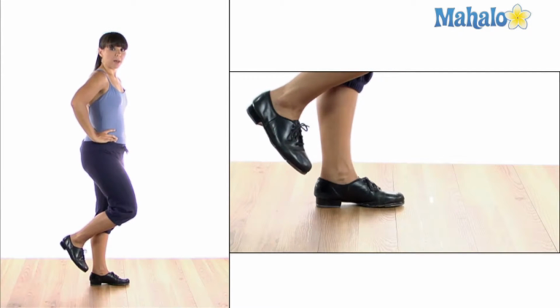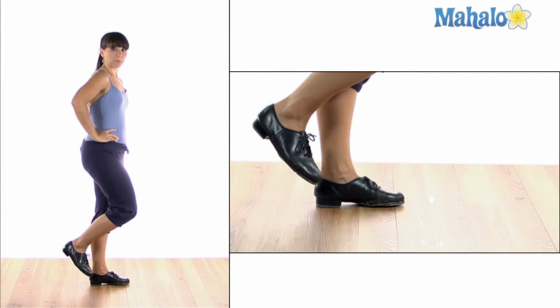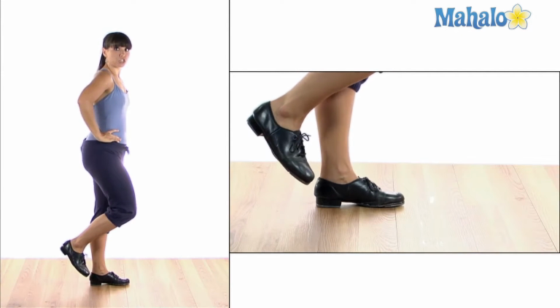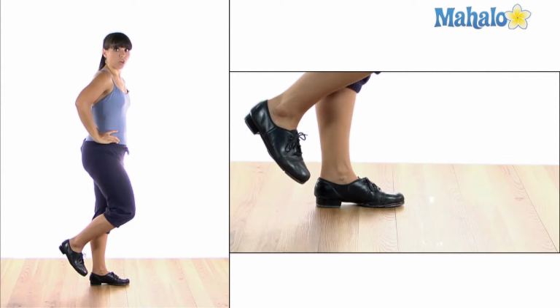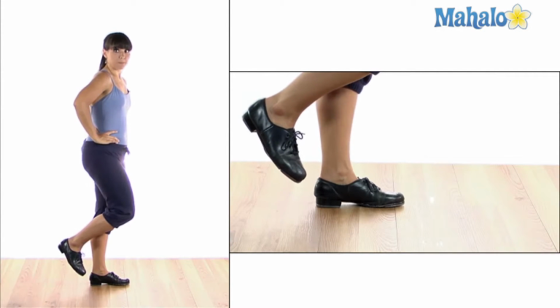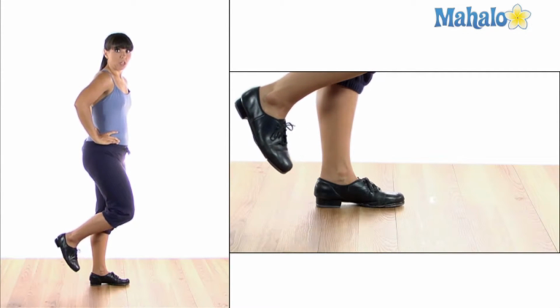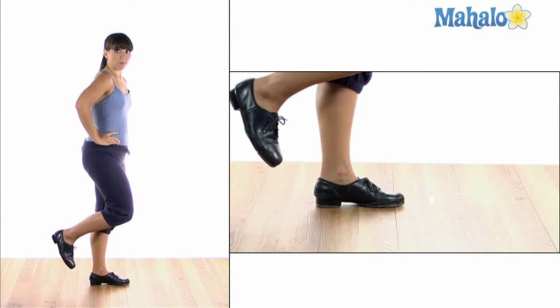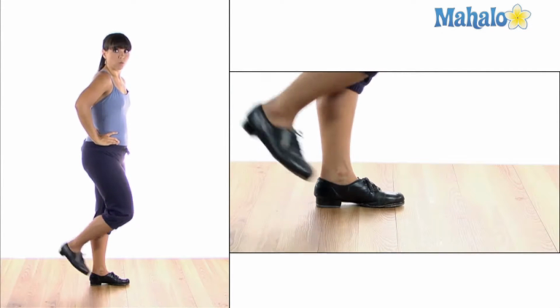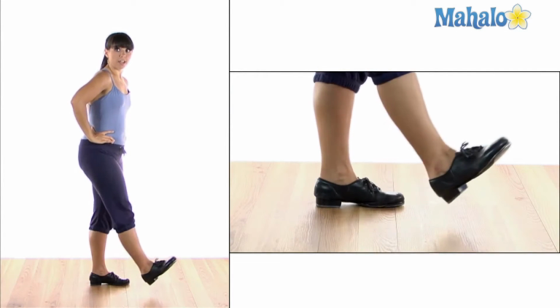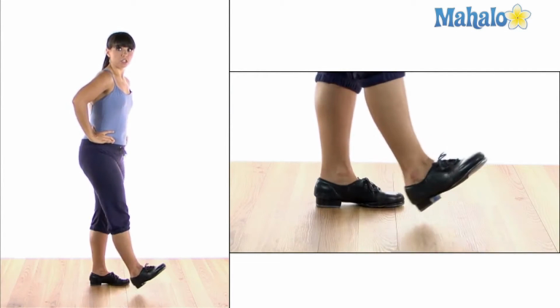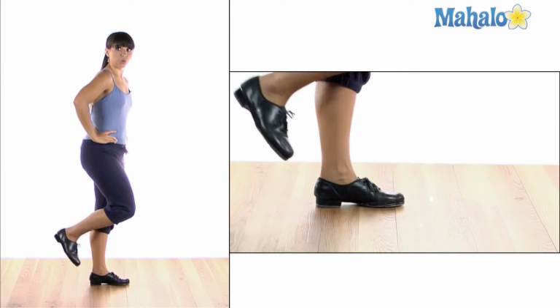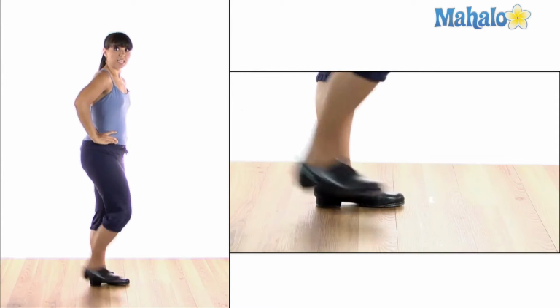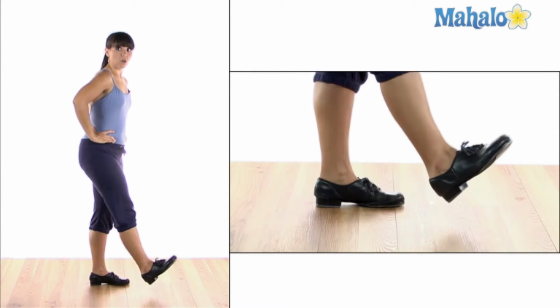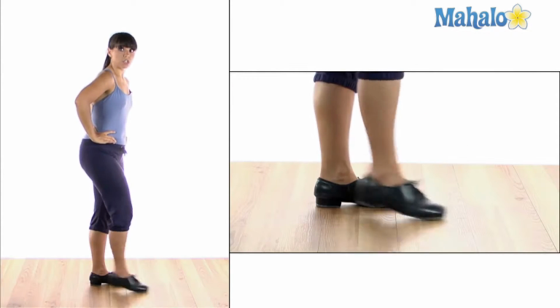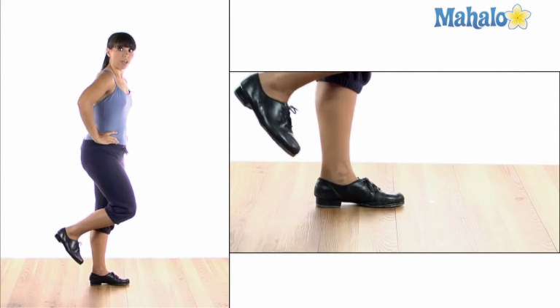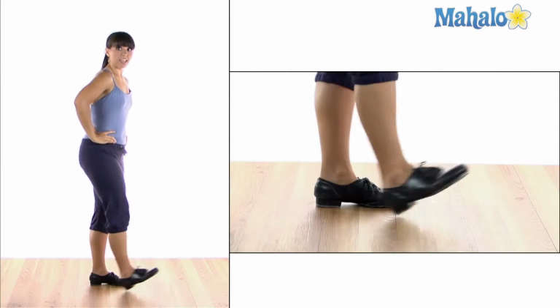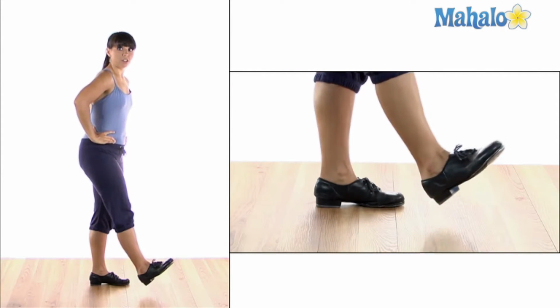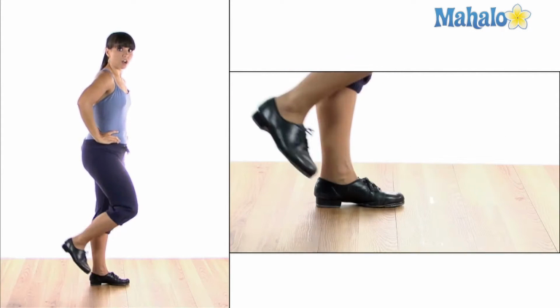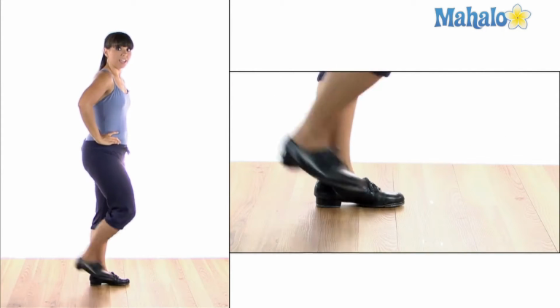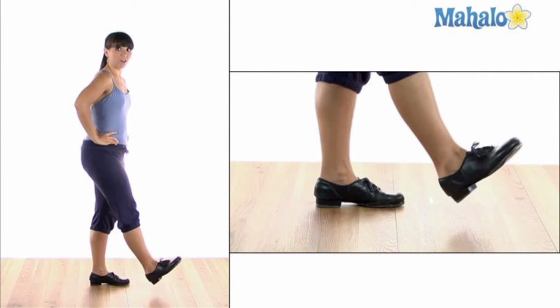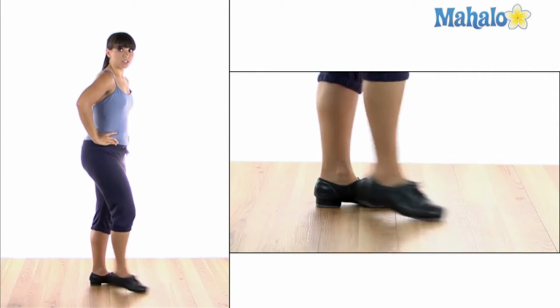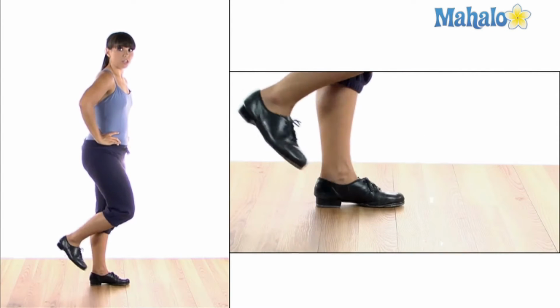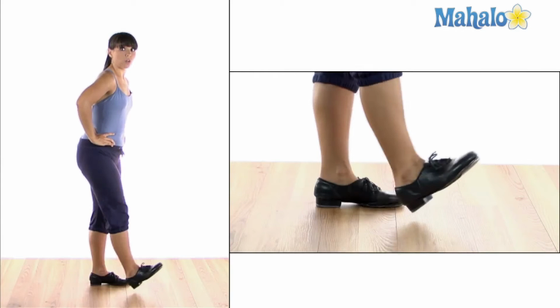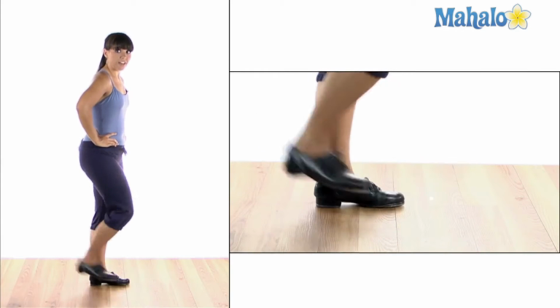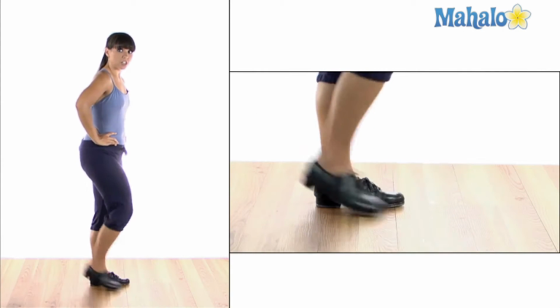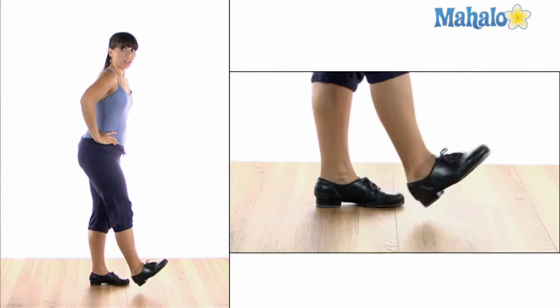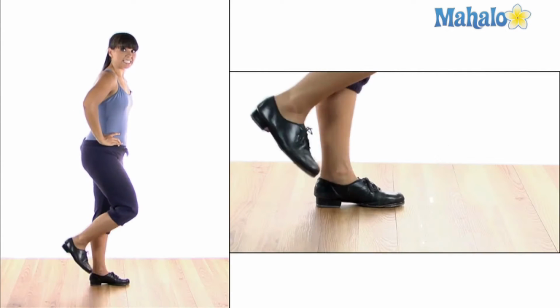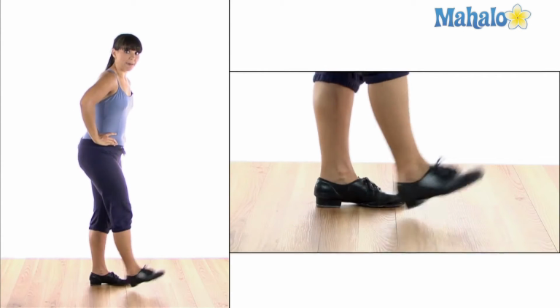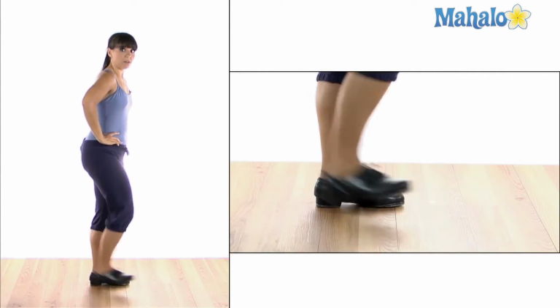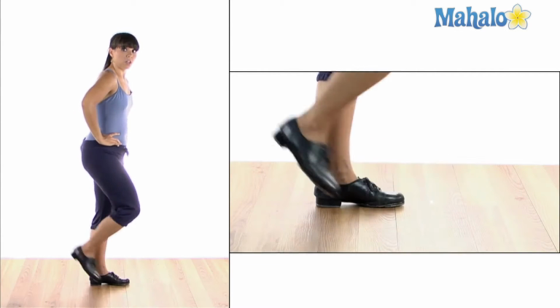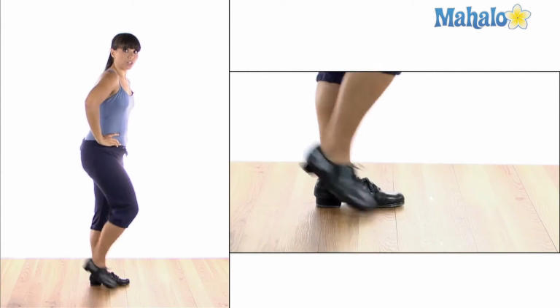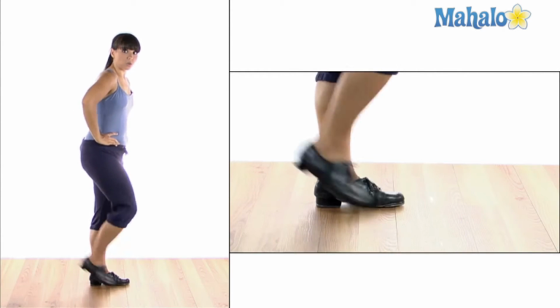A back brush or a spank. So I'm doing one, two. Heel, toe. Heel, toe. Heel, toe. As you go a little faster and syncopate them, you'll get this noise.